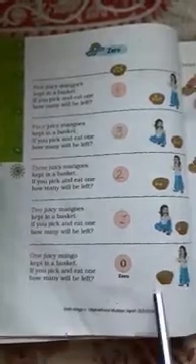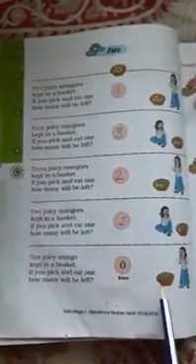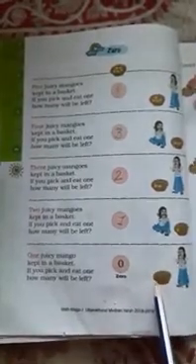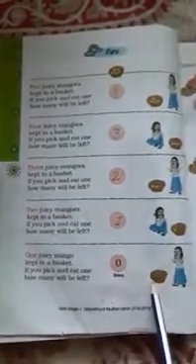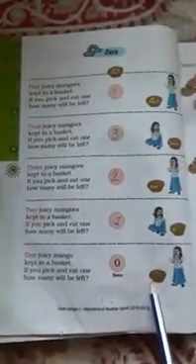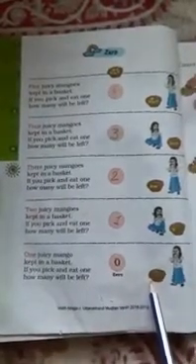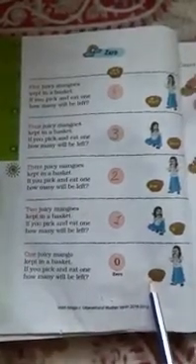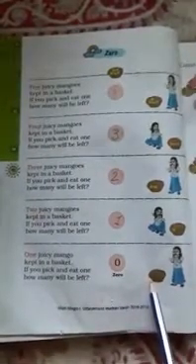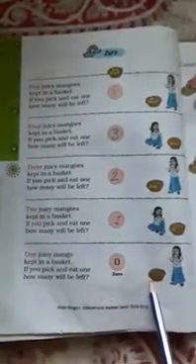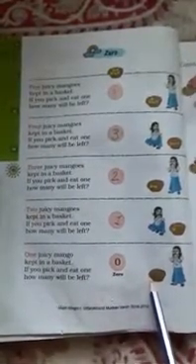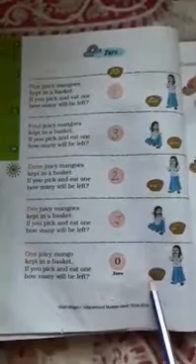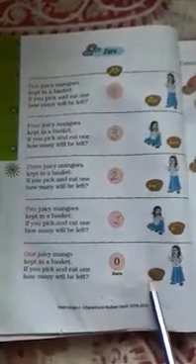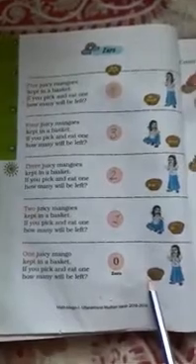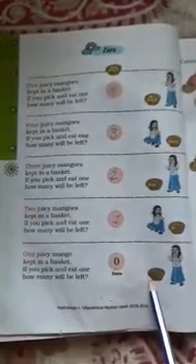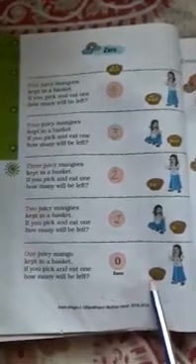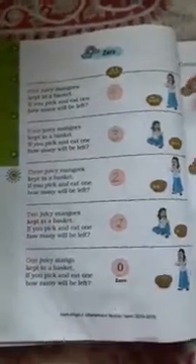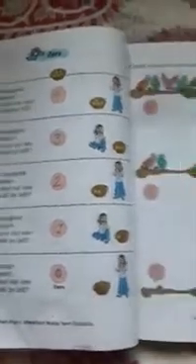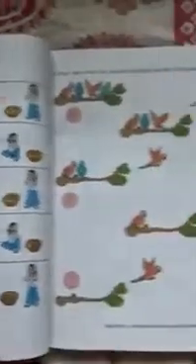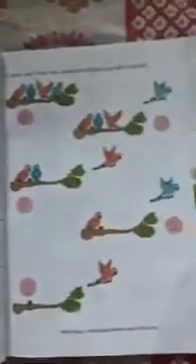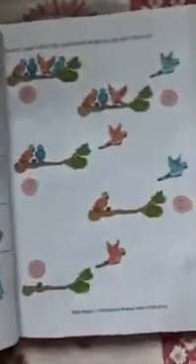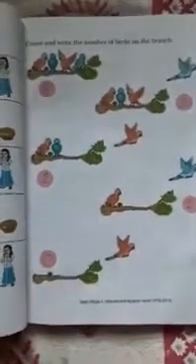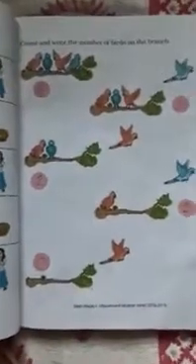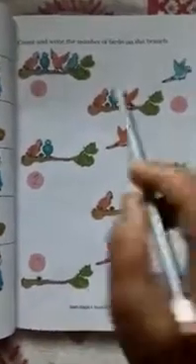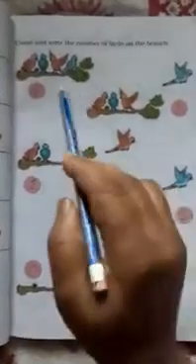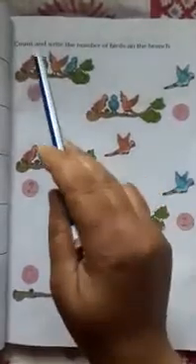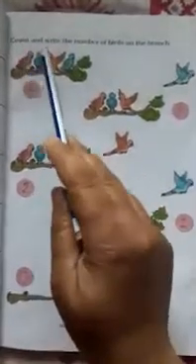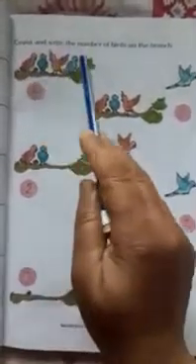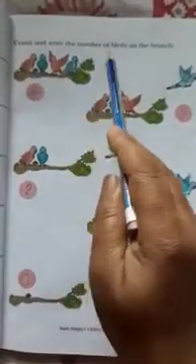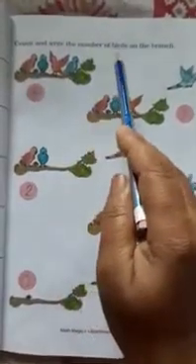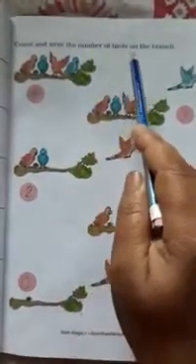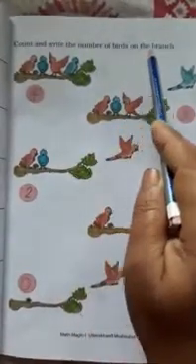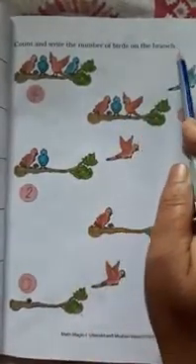Again one mango eaten by girl — one mango left in the basket. Now the last mango is eaten by girl and zero mangoes are left in the basket.